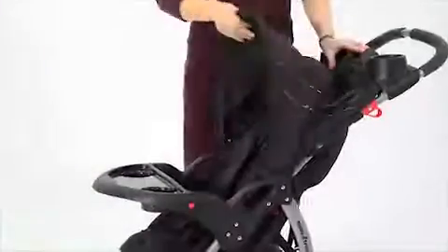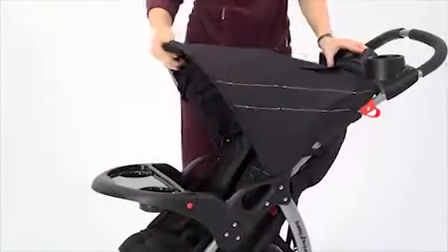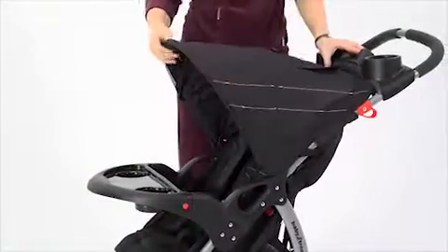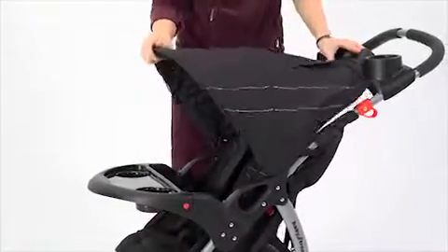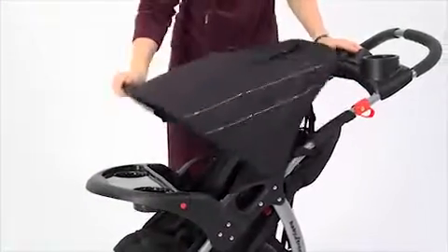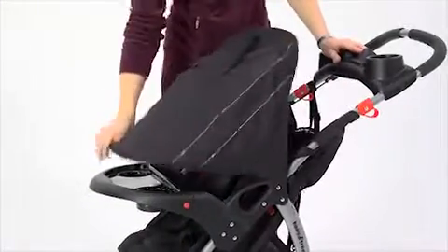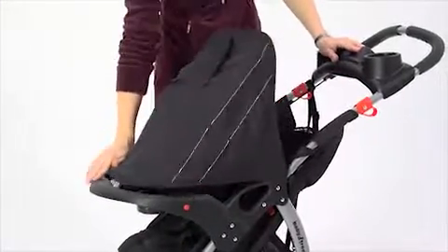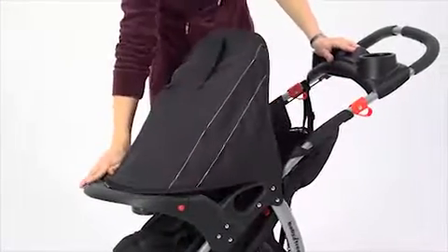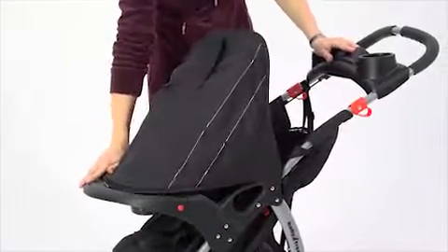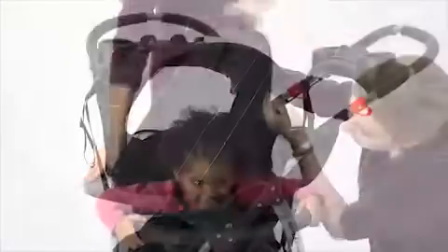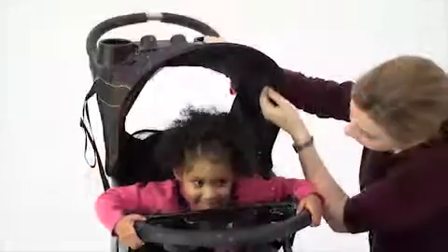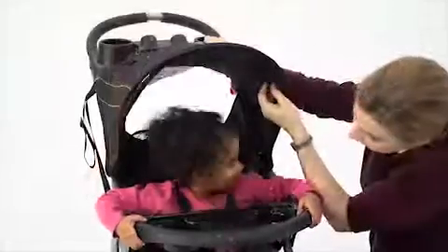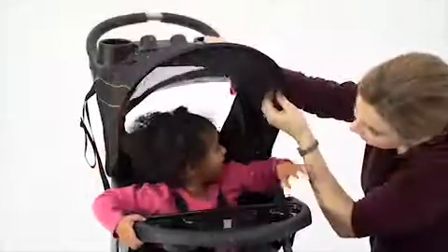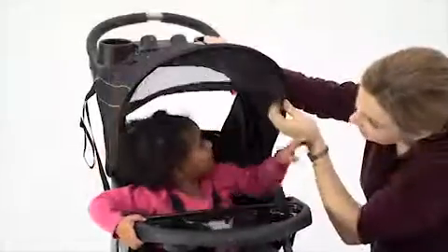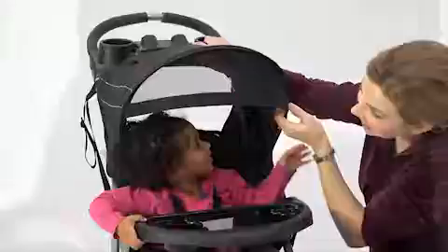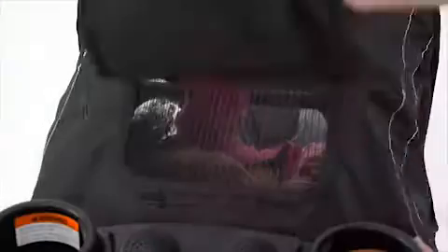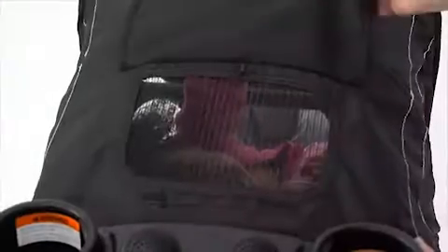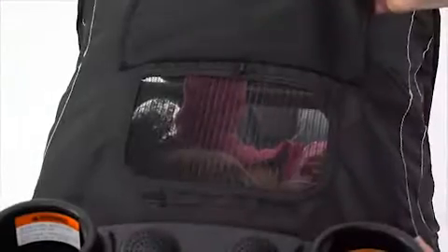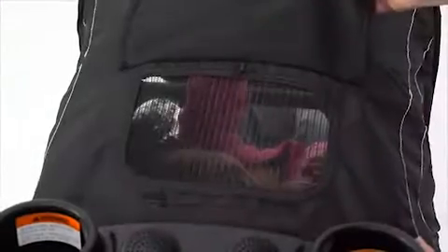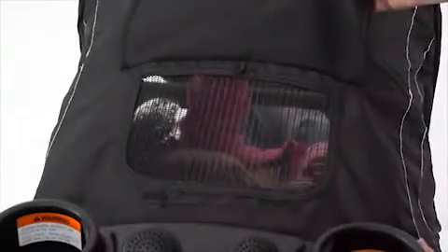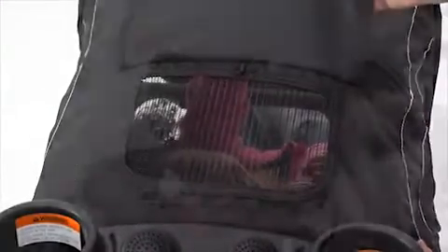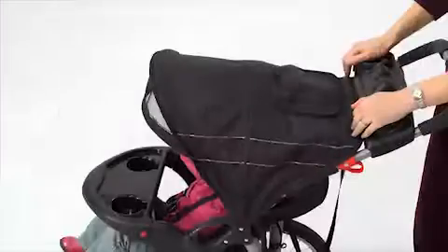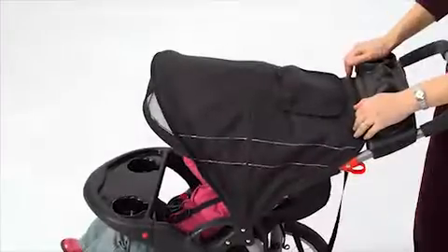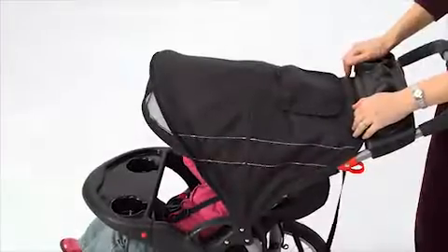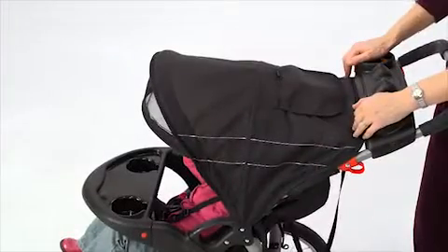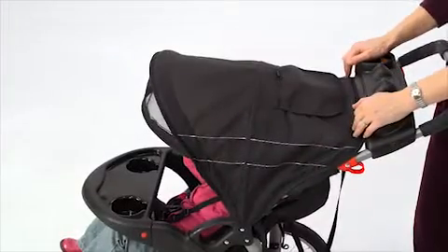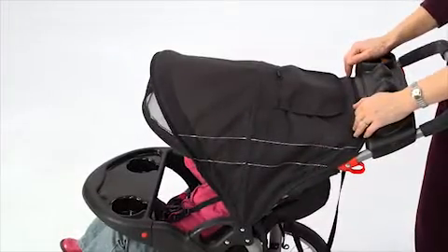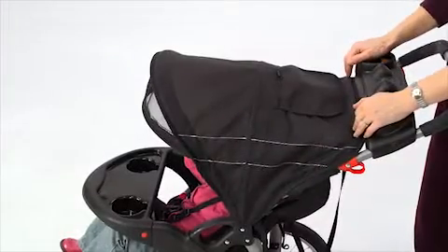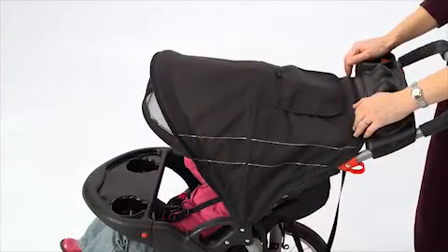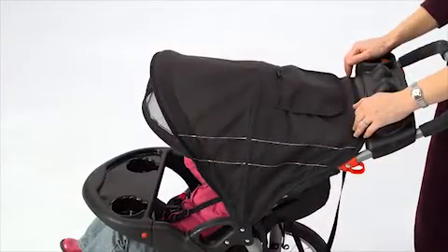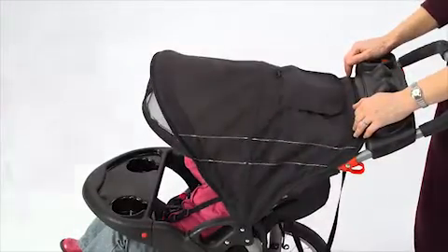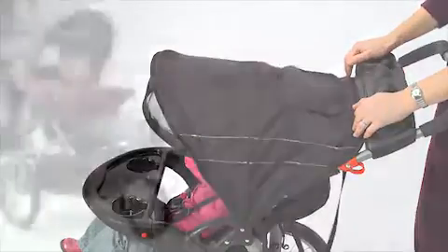Another great feature is the ratcheting shade canopy with a retractable sun visor and a peek-a-boo window so I can feel good knowing that my child is blocked from the sun.